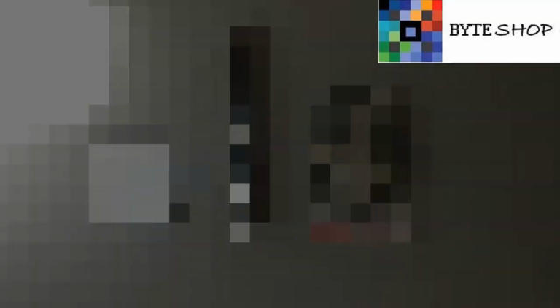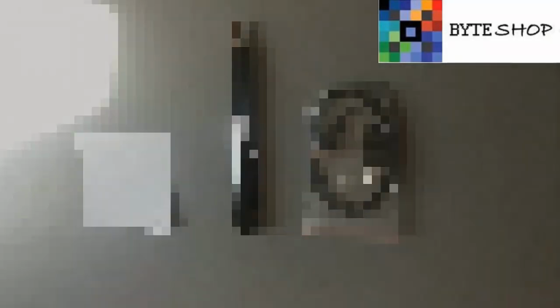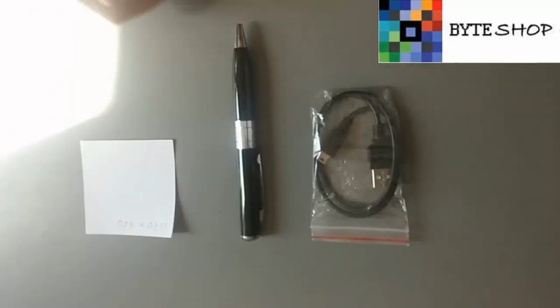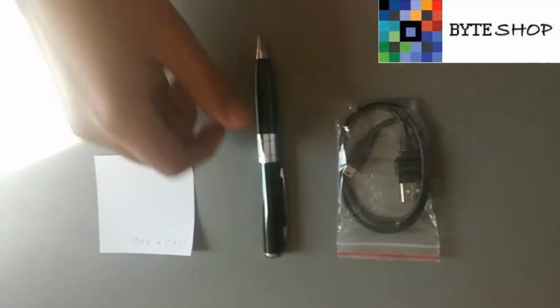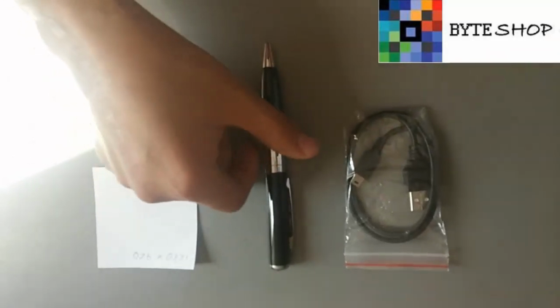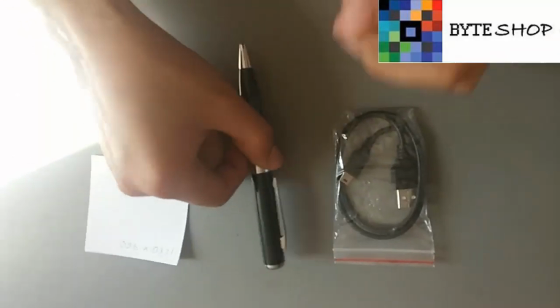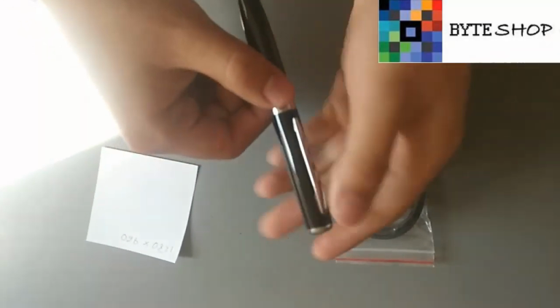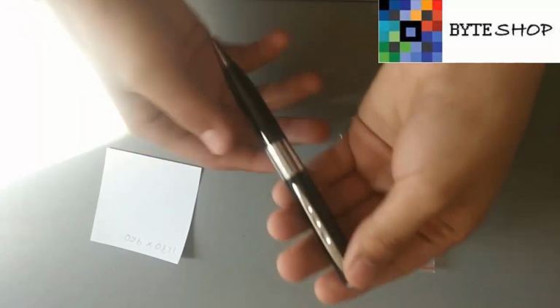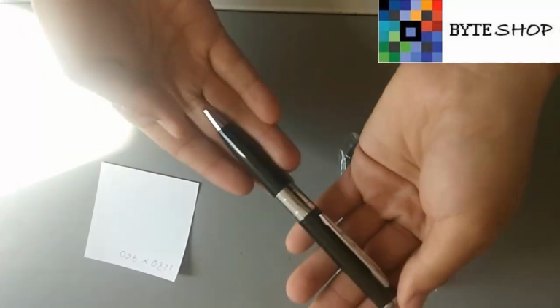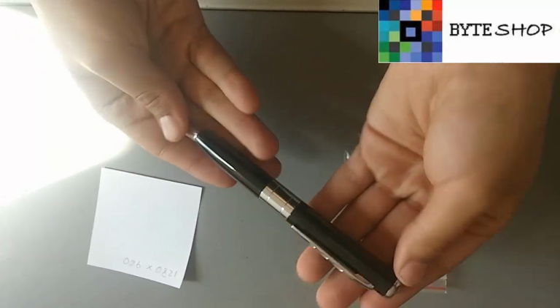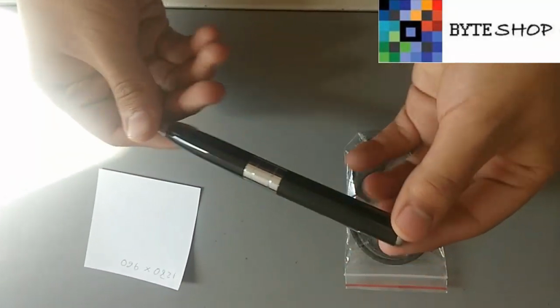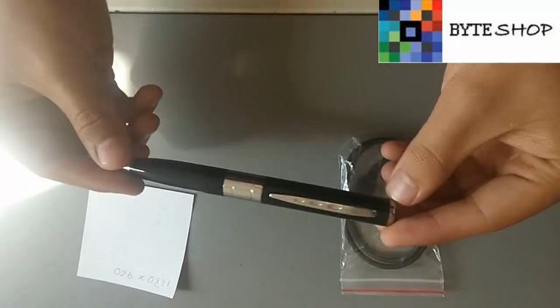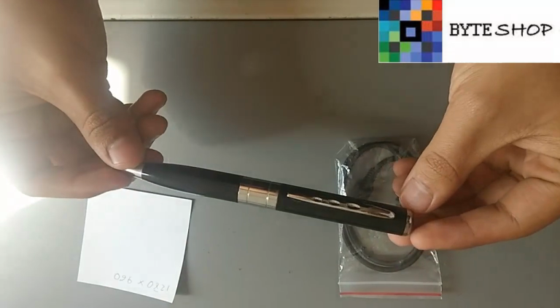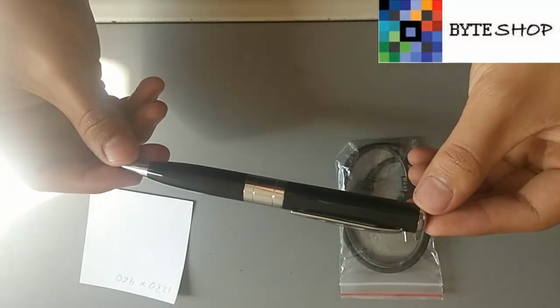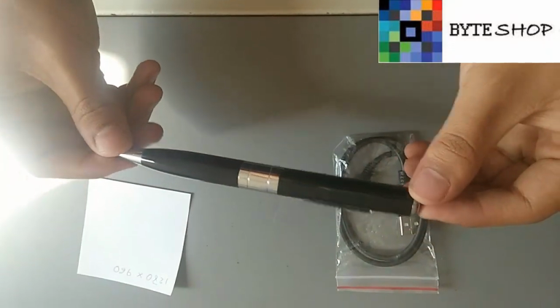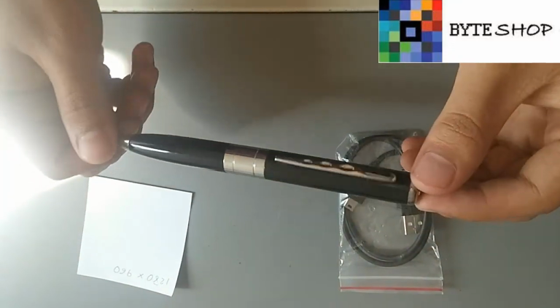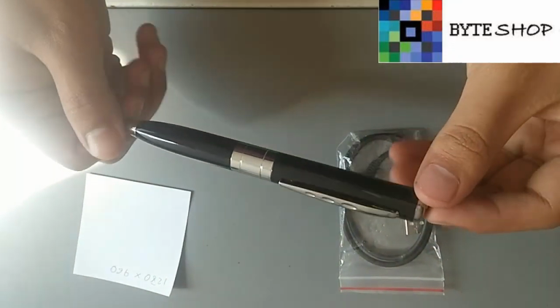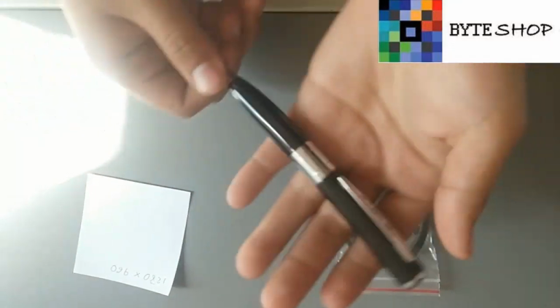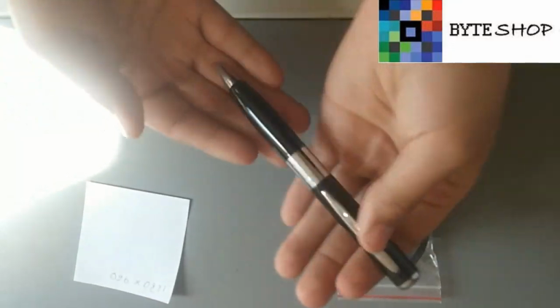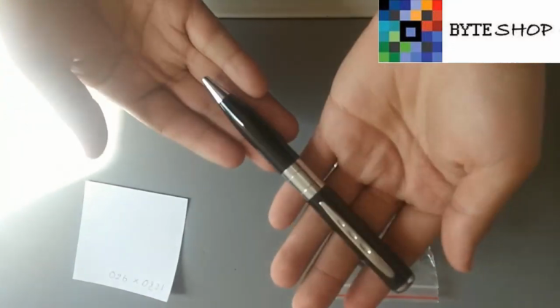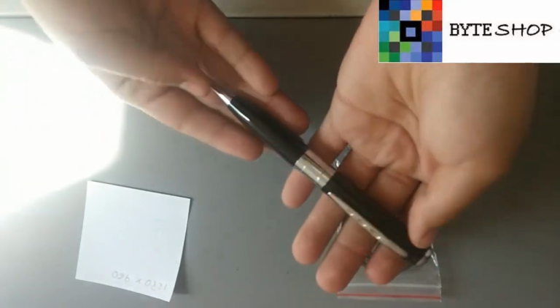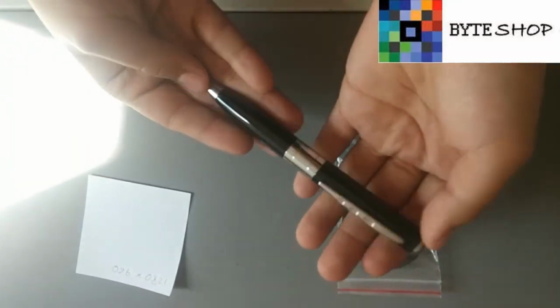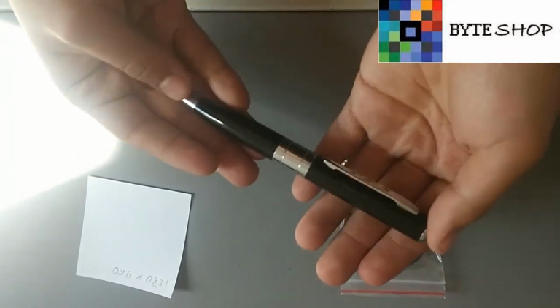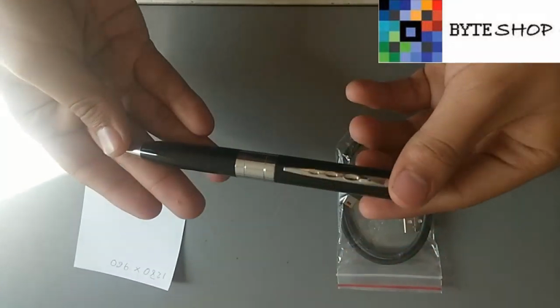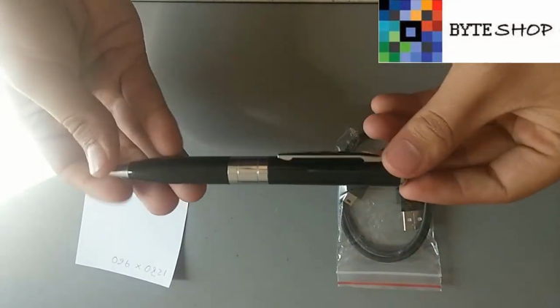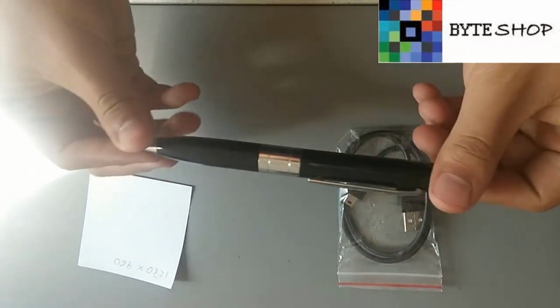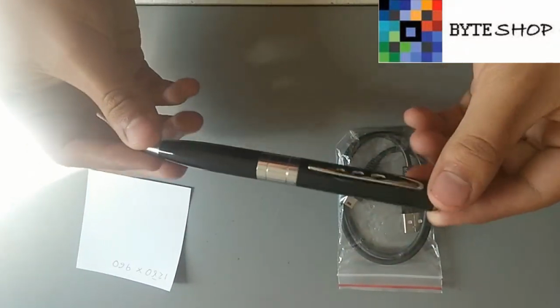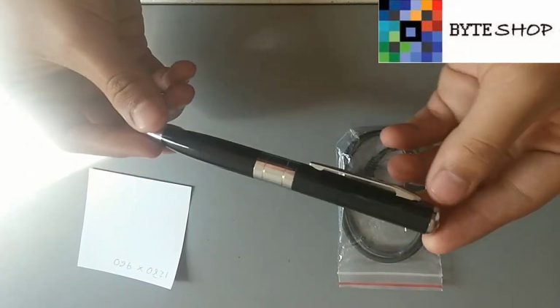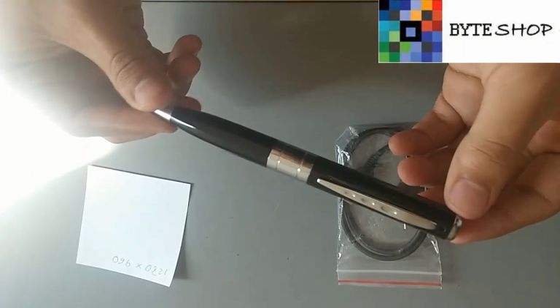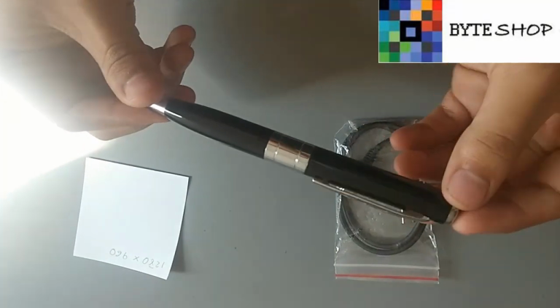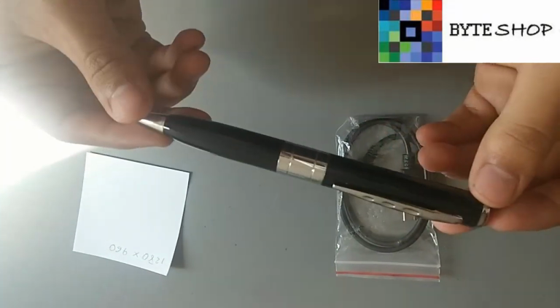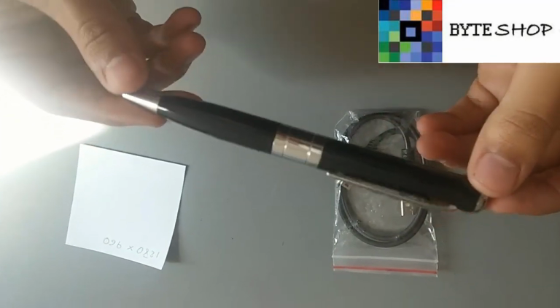Hola, ¿qué tal? Aquí está la cámara espía en forma de pluma. Es una pluma muy pequeña, del tamaño estándar de cualquier otra pluma.